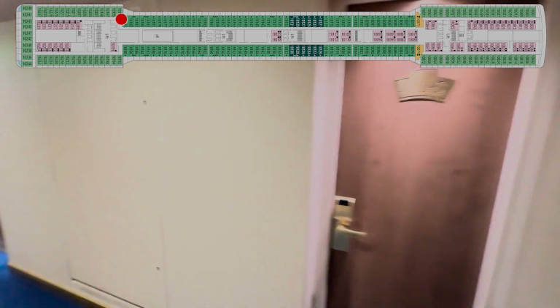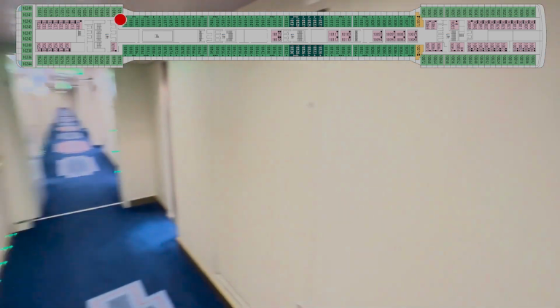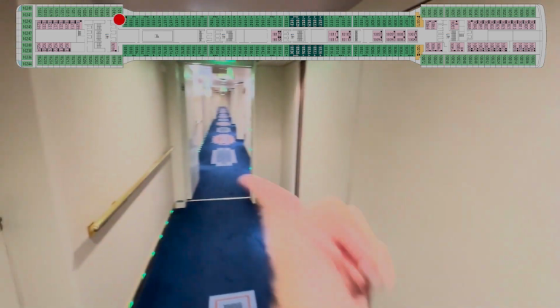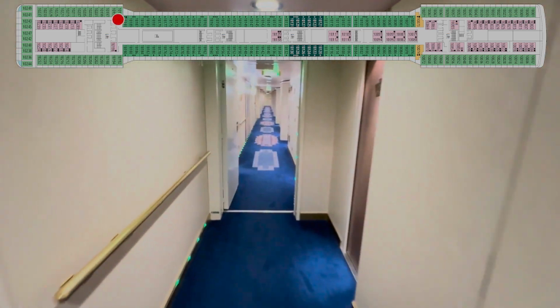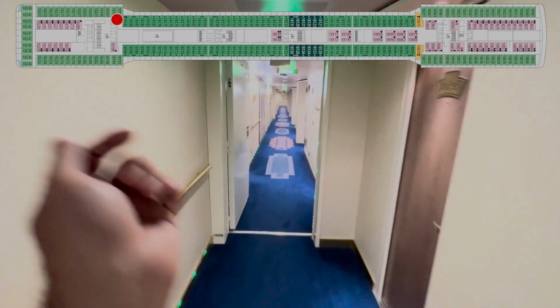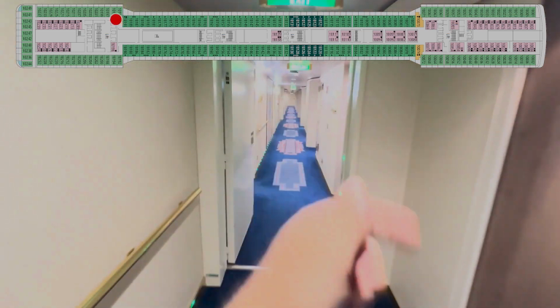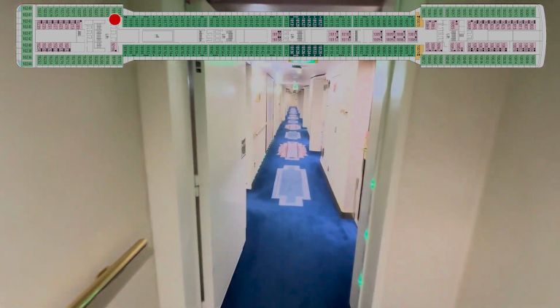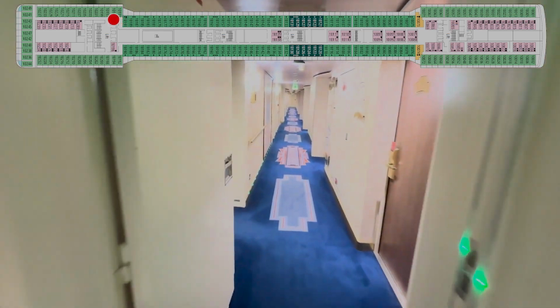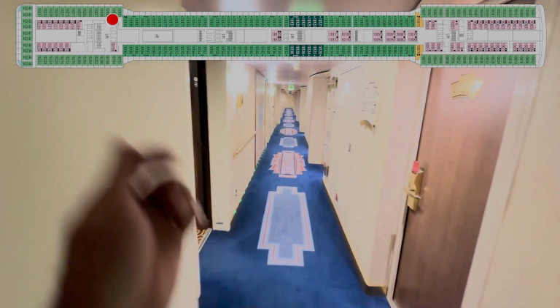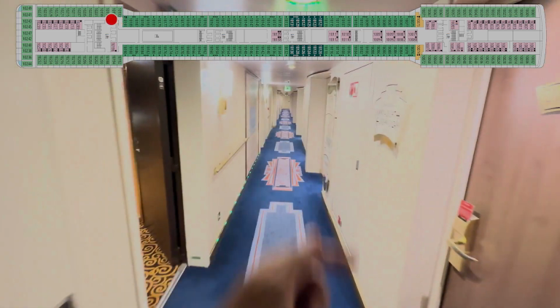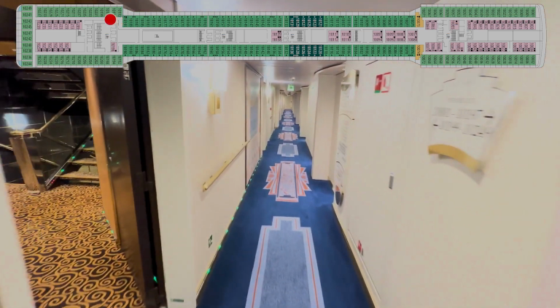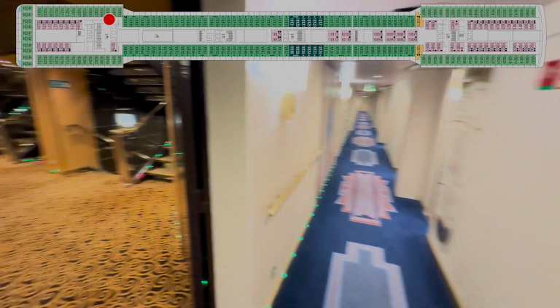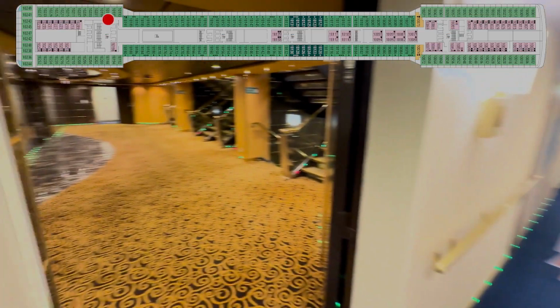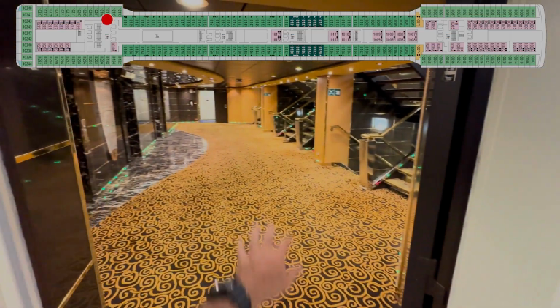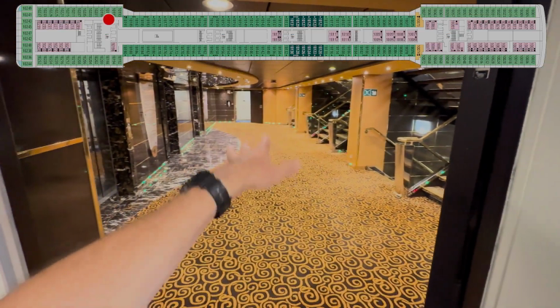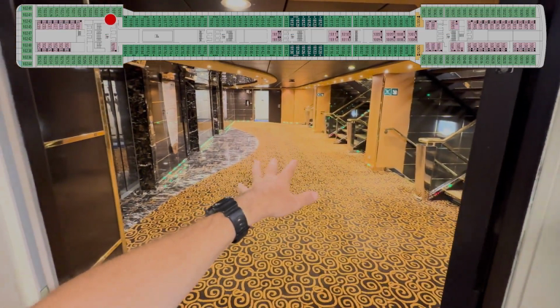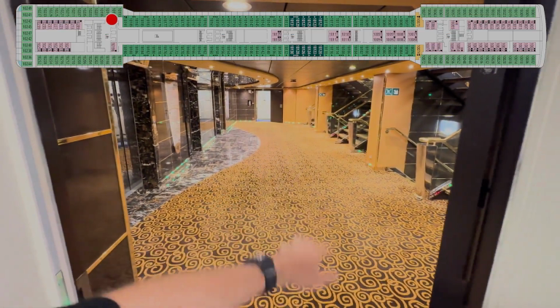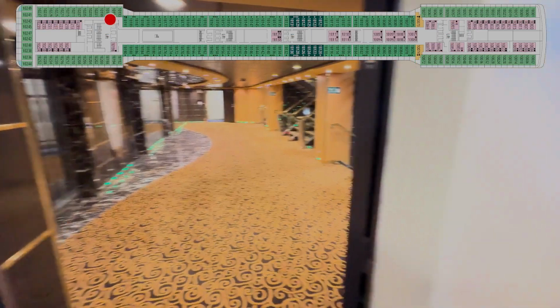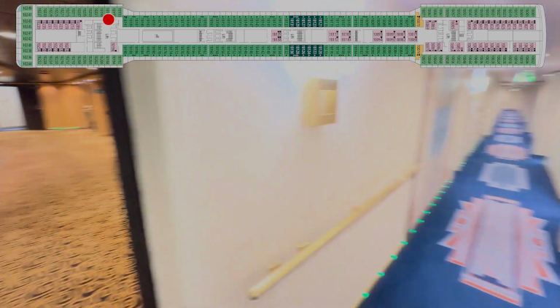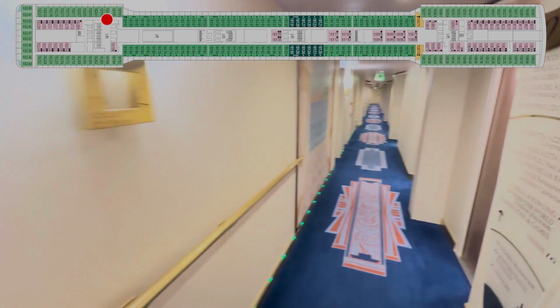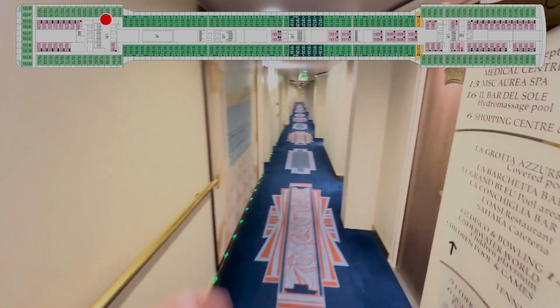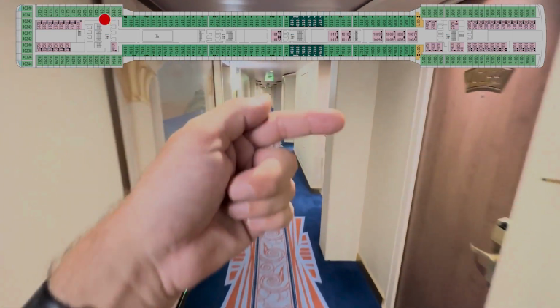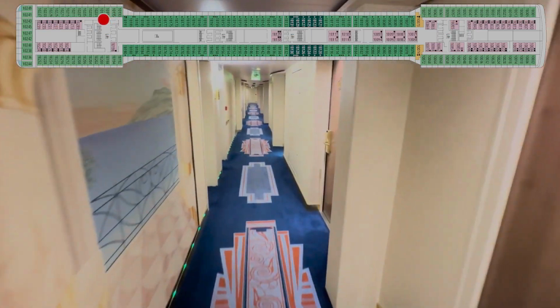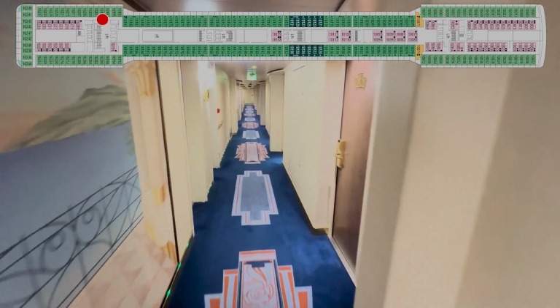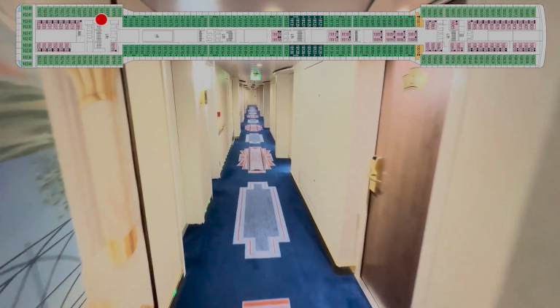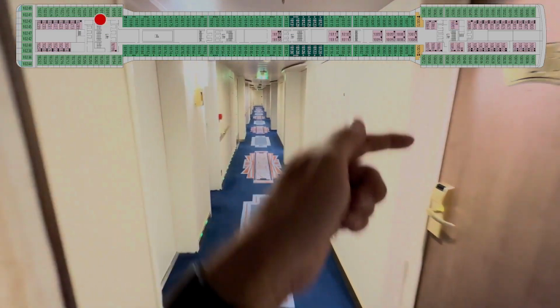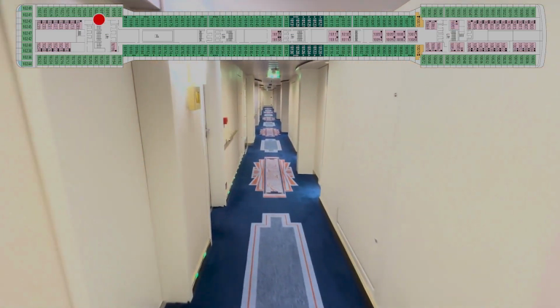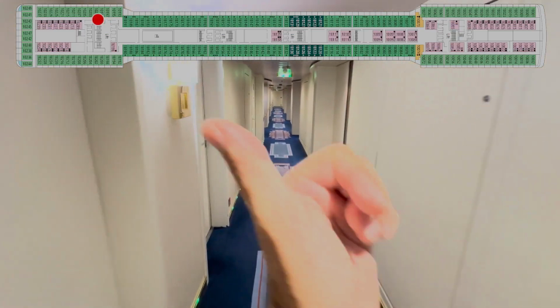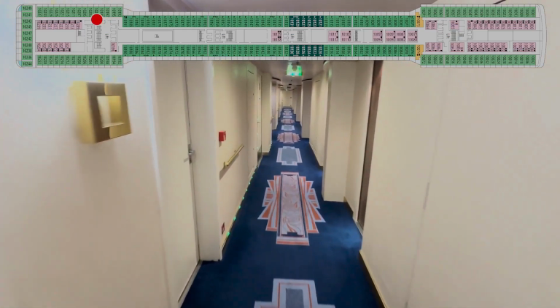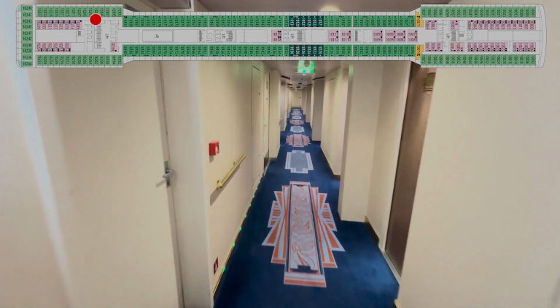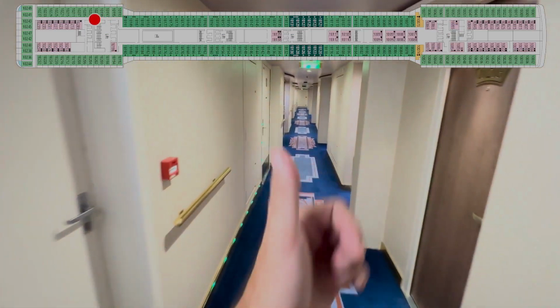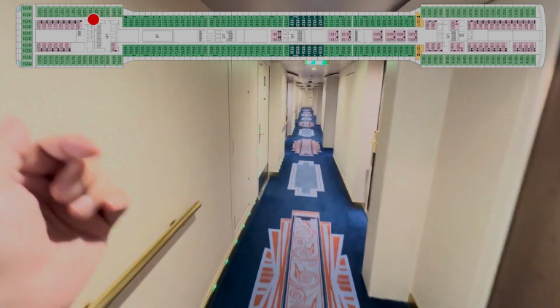193, crew door. 195, 197 — your aft elevators and stairs. 199, 201, crew door, crew door.